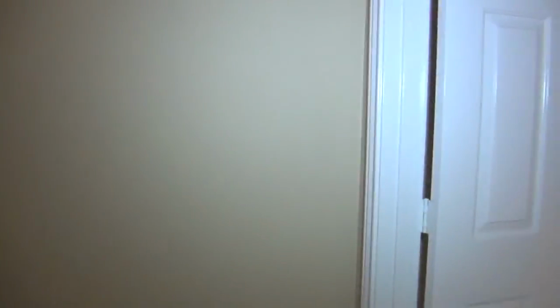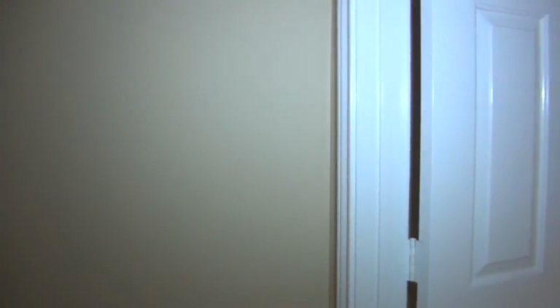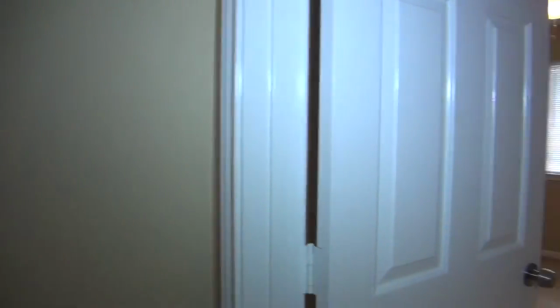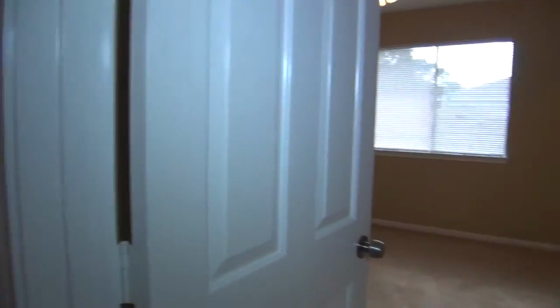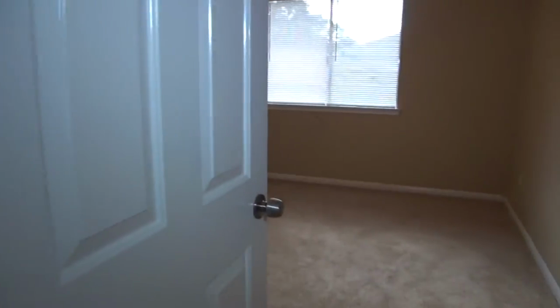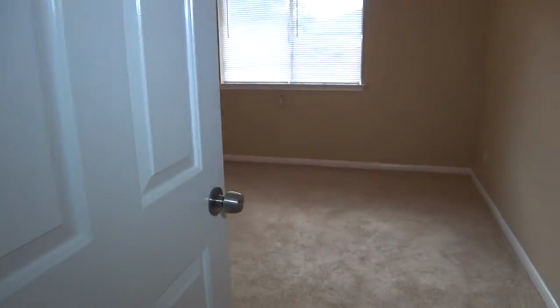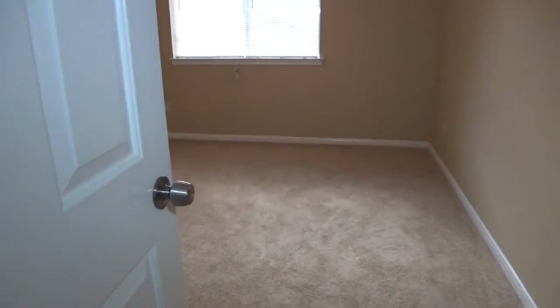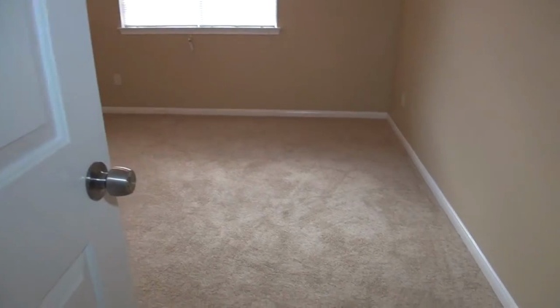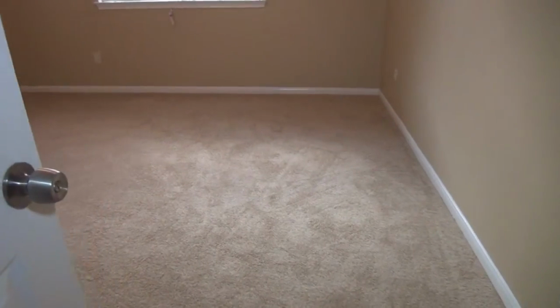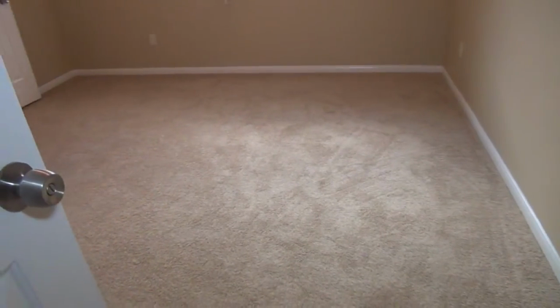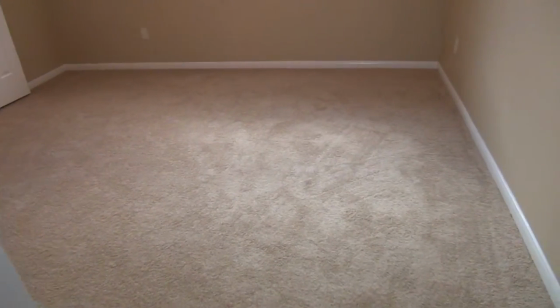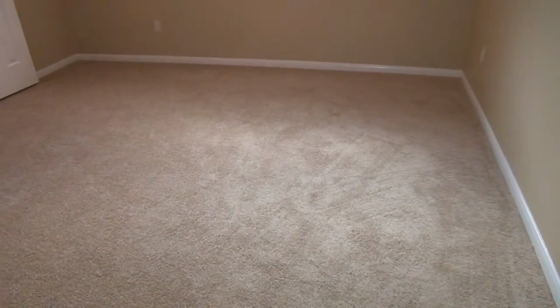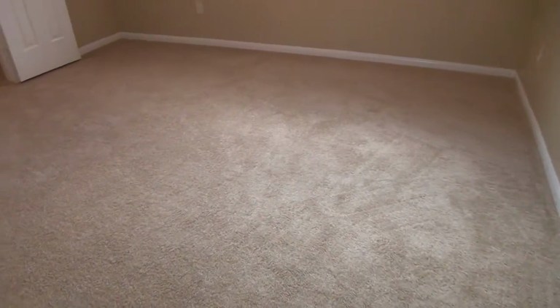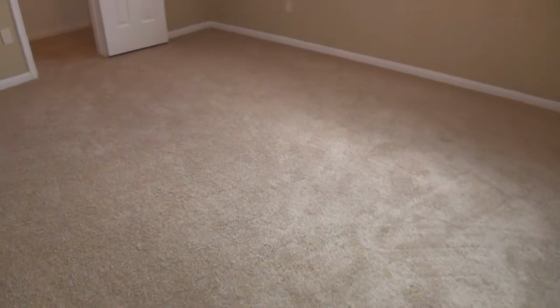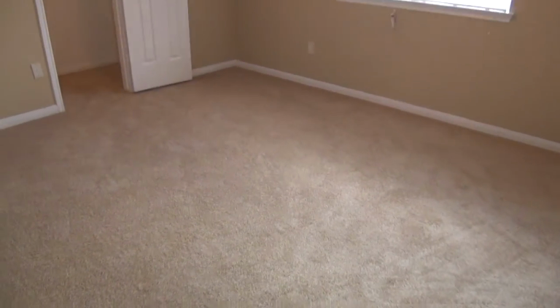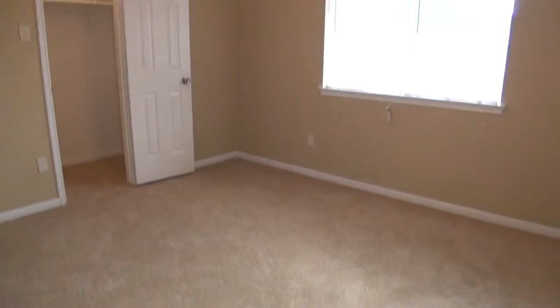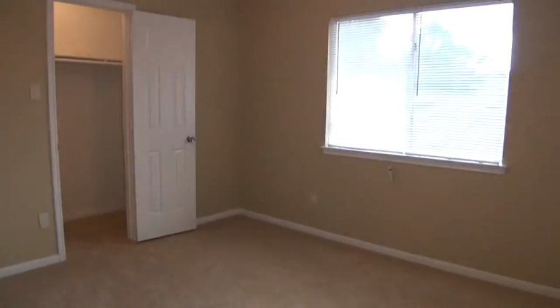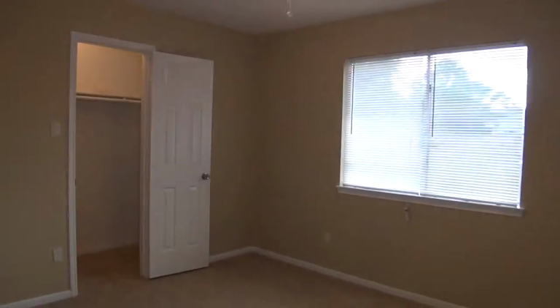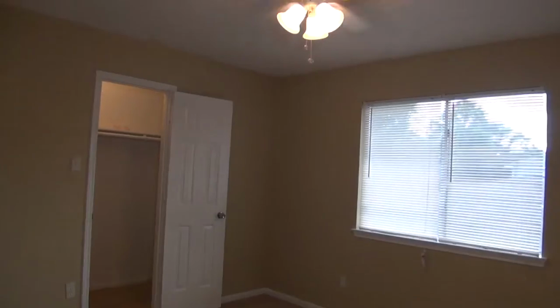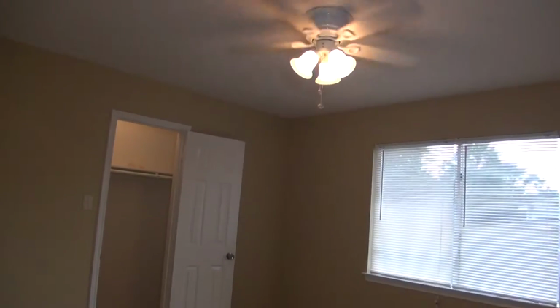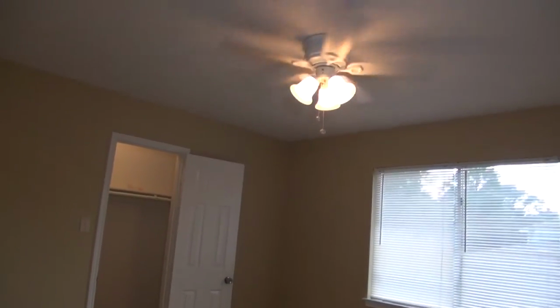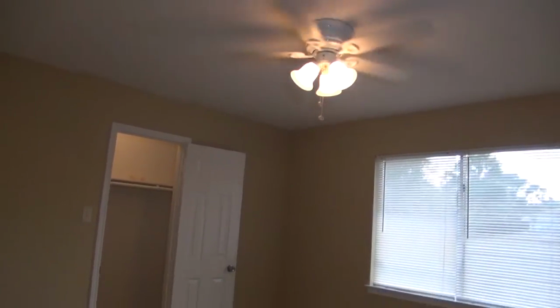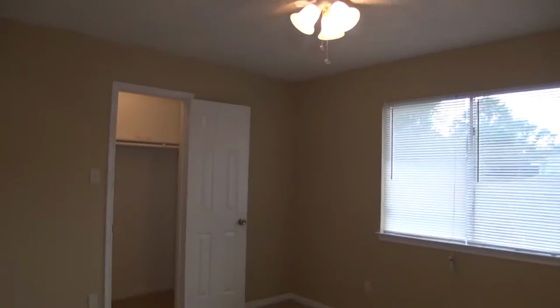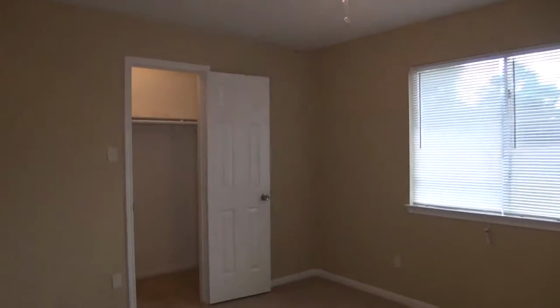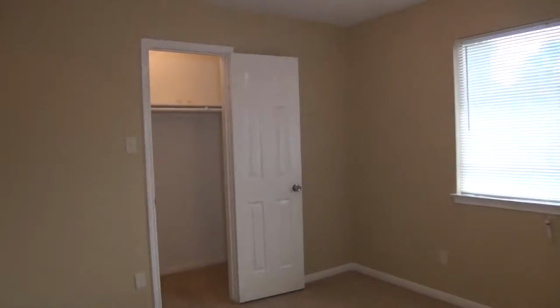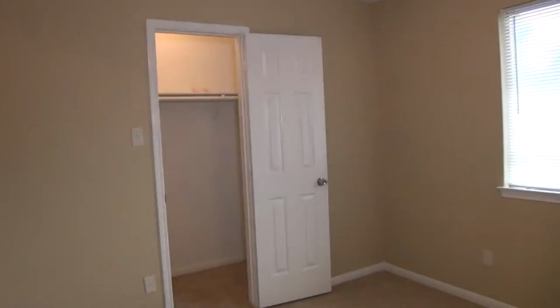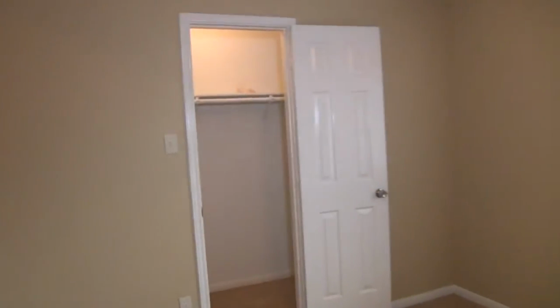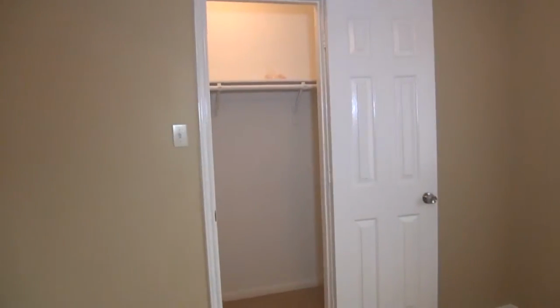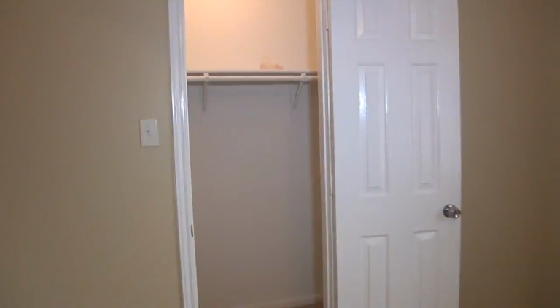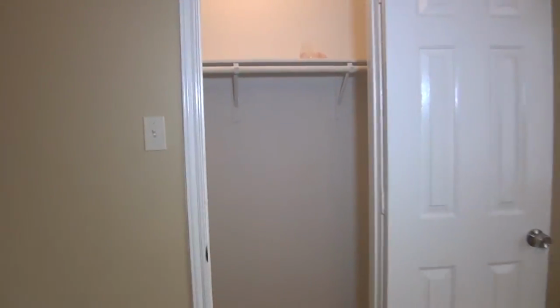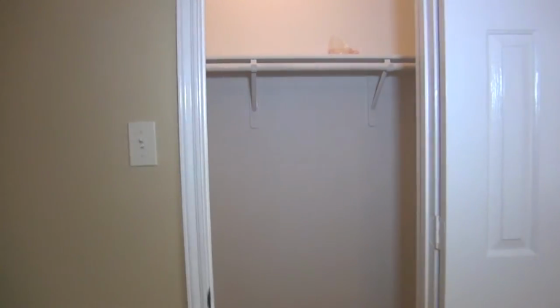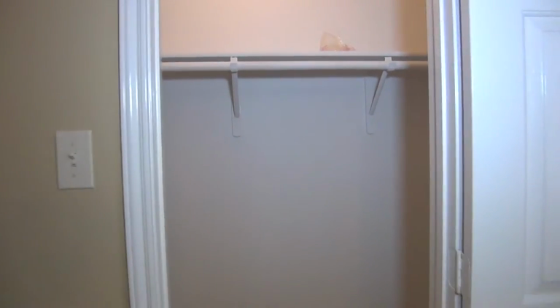Over here we have bedroom number three. Again you've got ceiling fans and blinds on all the bedrooms. Ceiling fan, and a nice little walk-in closet here.